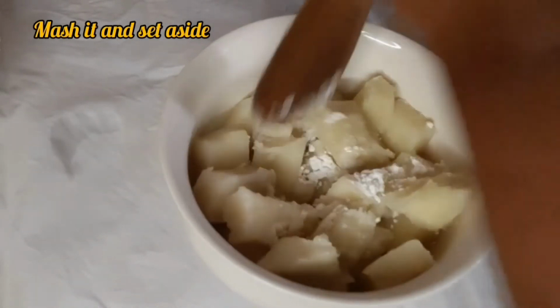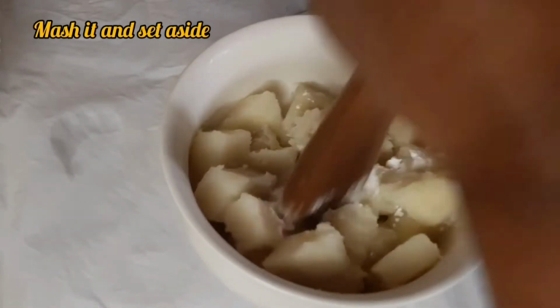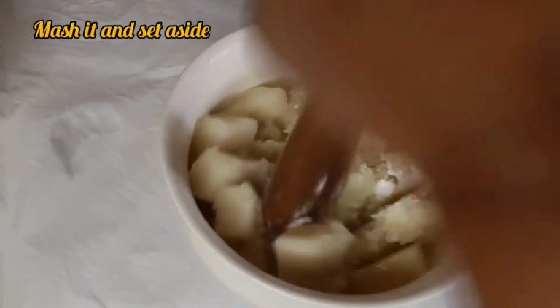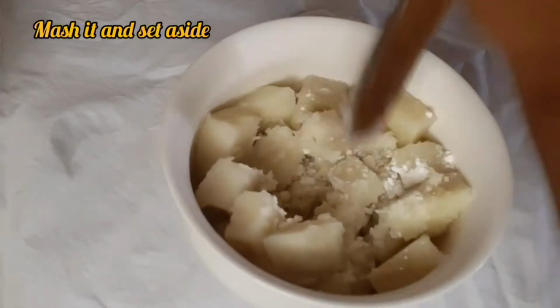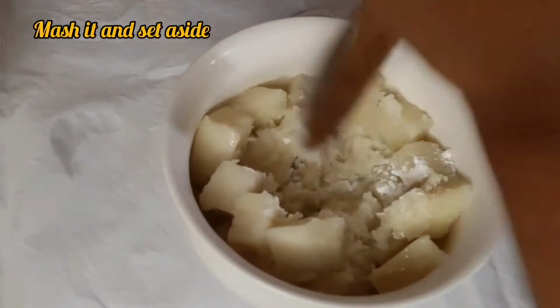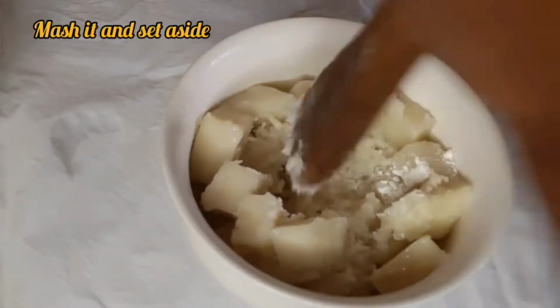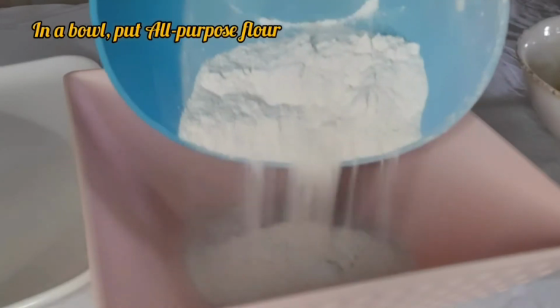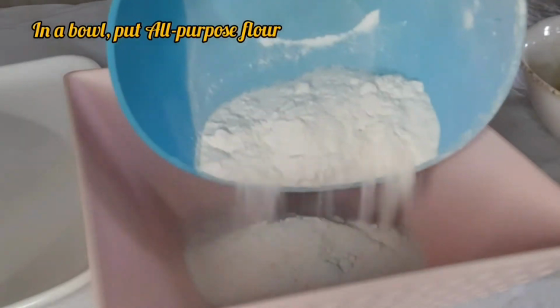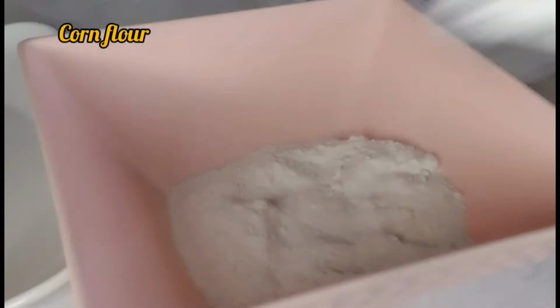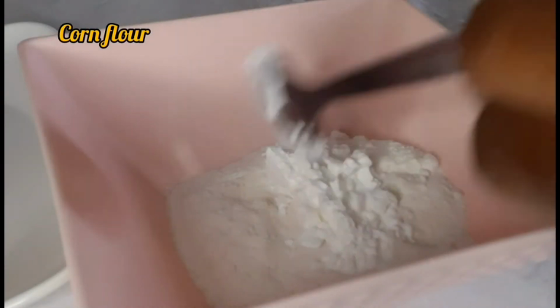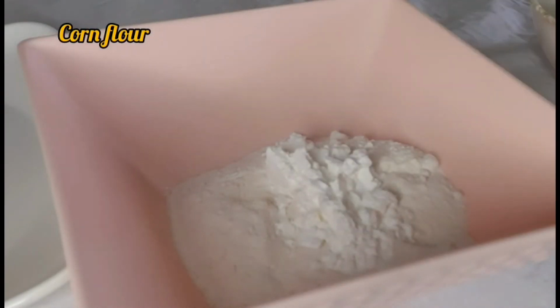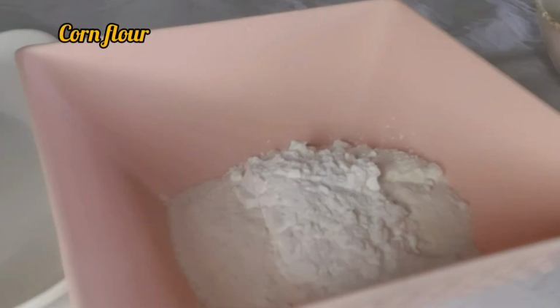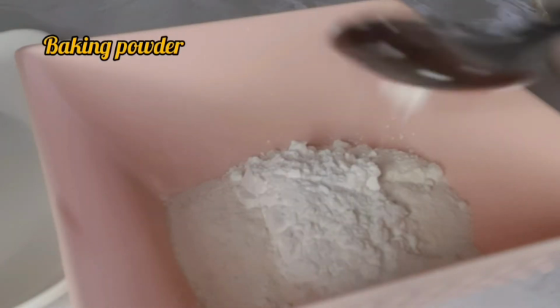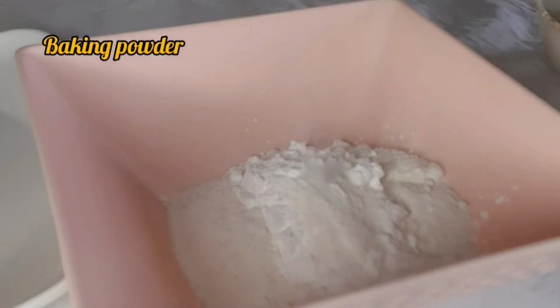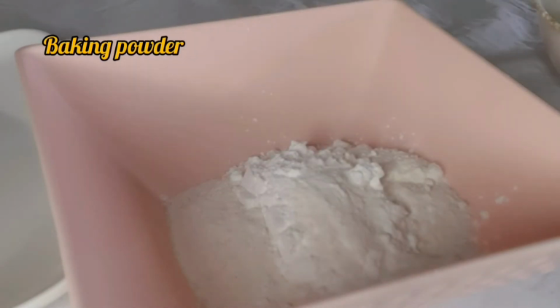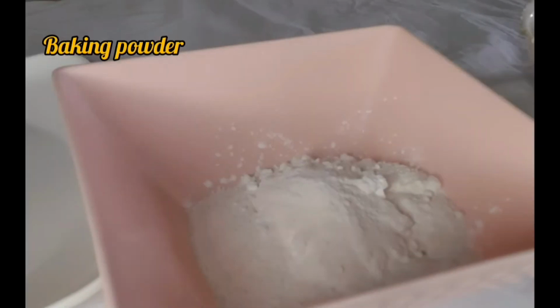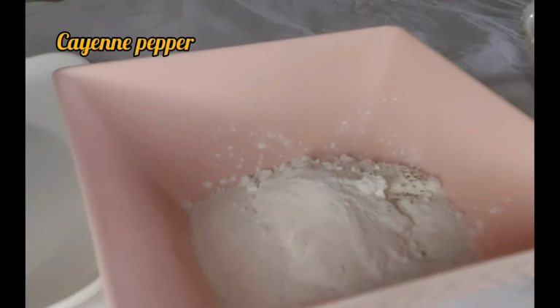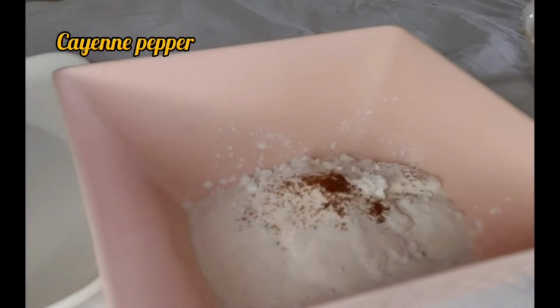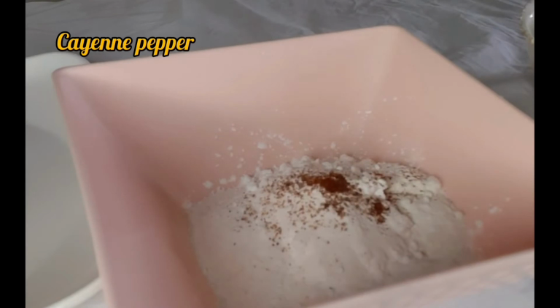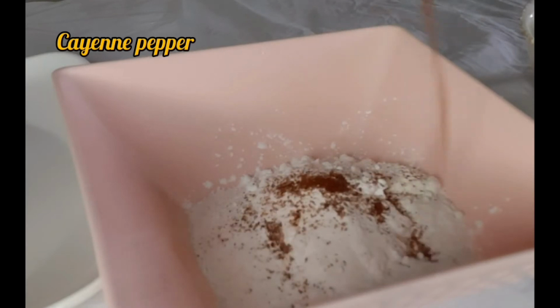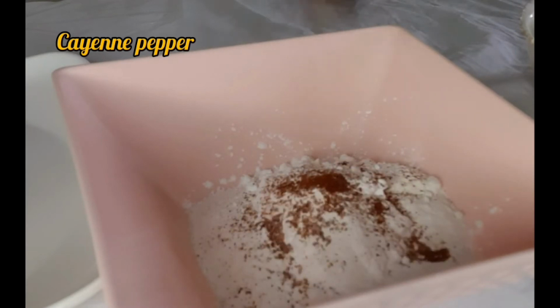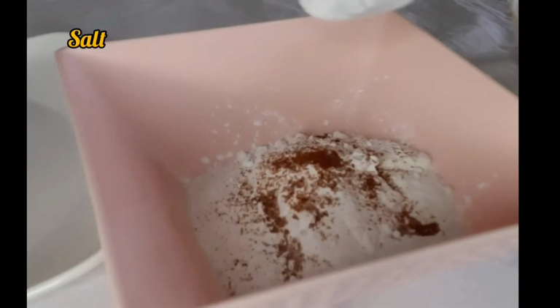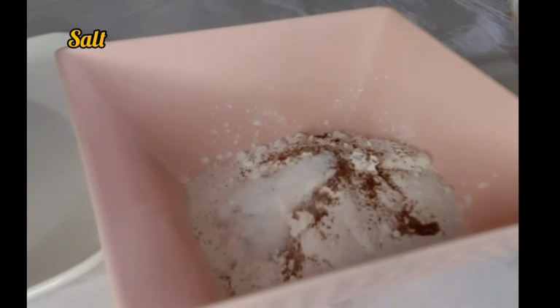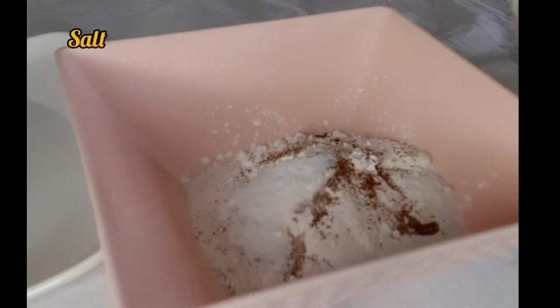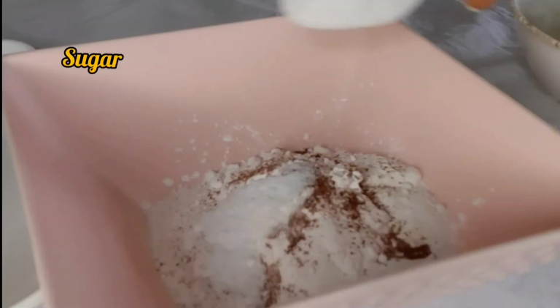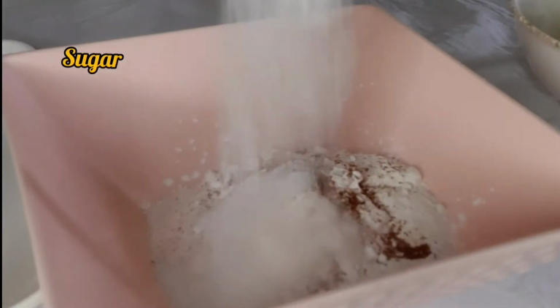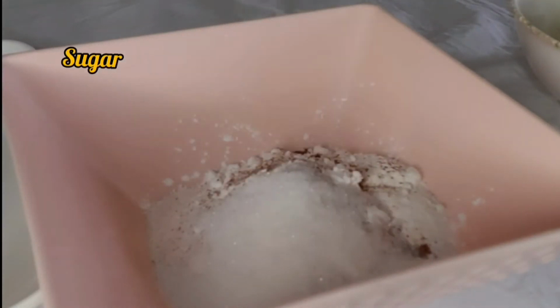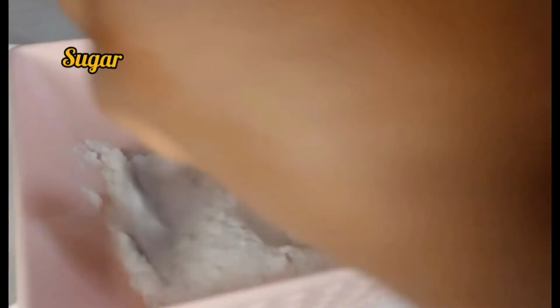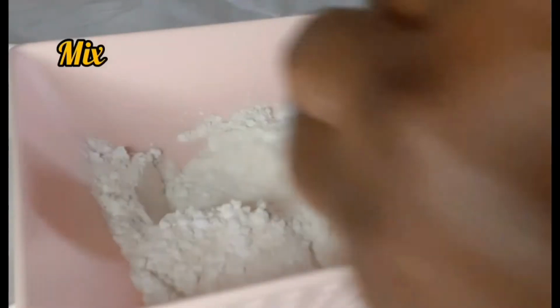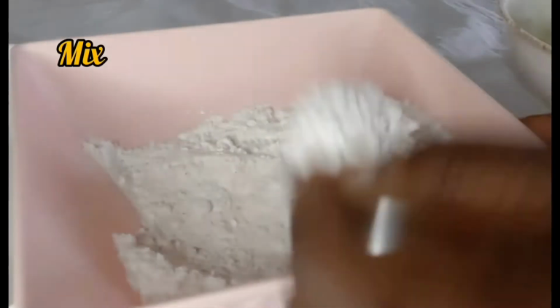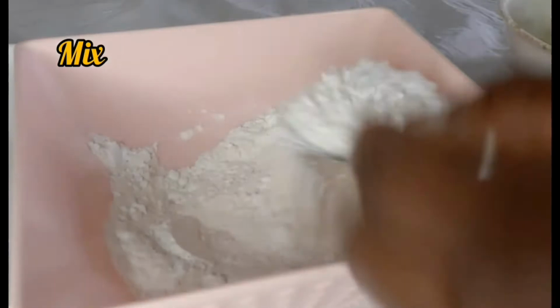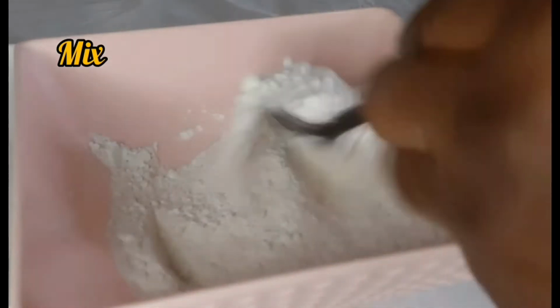After mashing it I set it aside, and then I made the dry ingredients. I put in my whole purpose flour, corn flour, baking powder, salt, sugar, and some cayenne pepper, and I mixed it all together and set it aside.